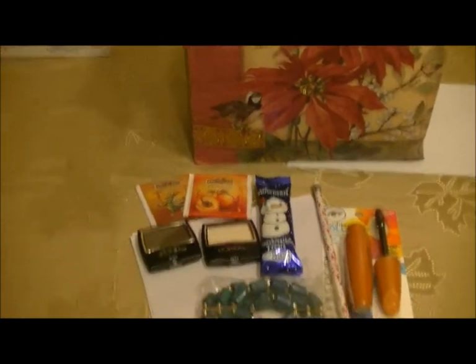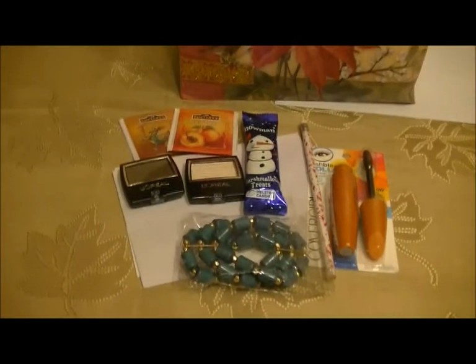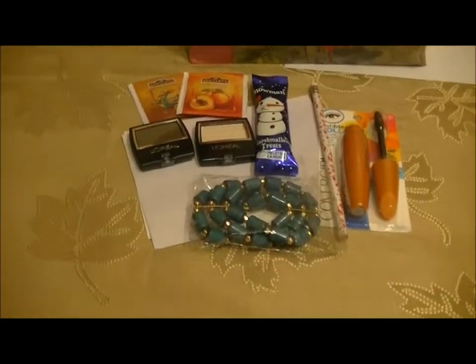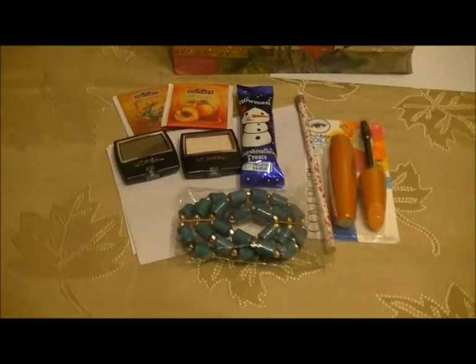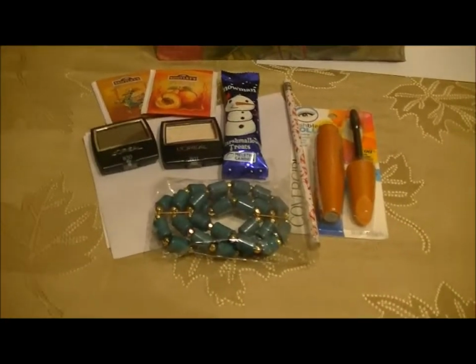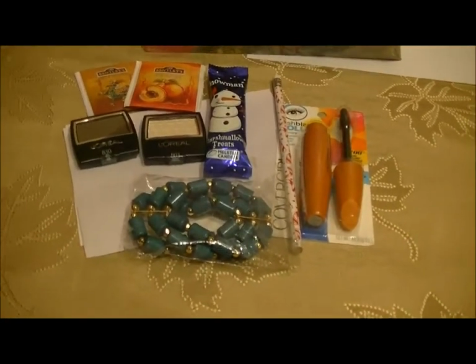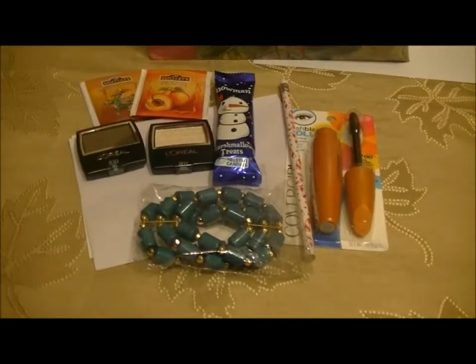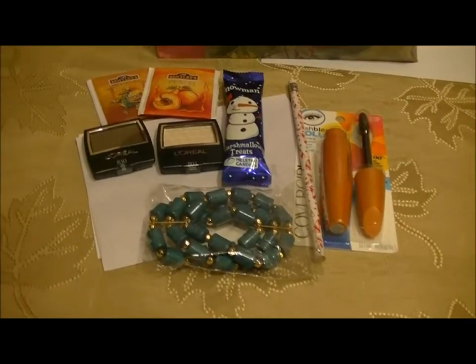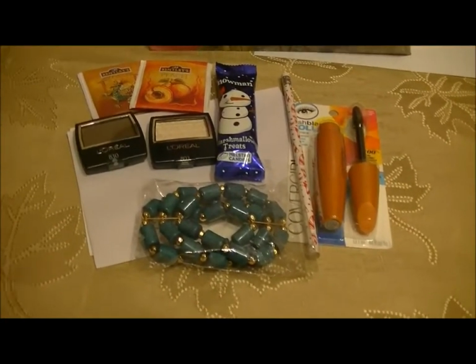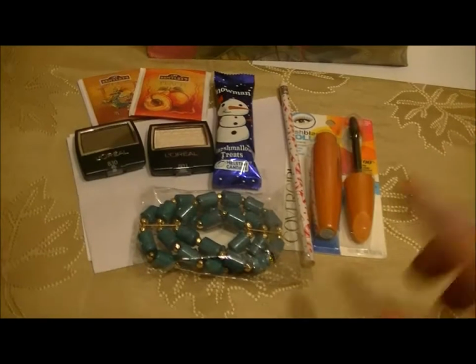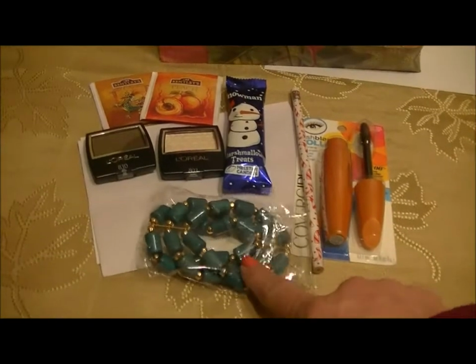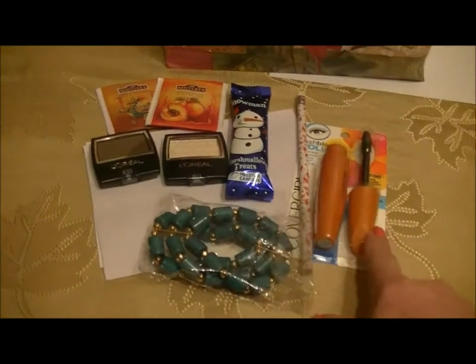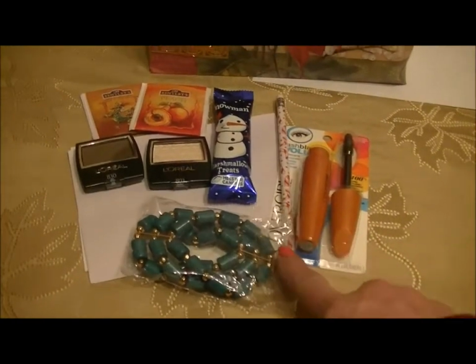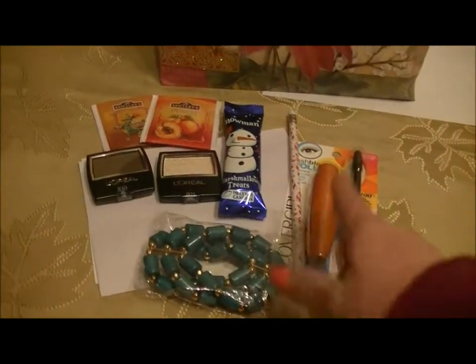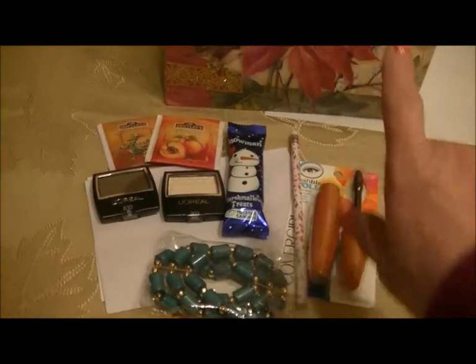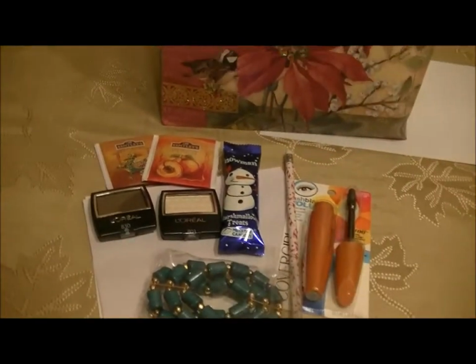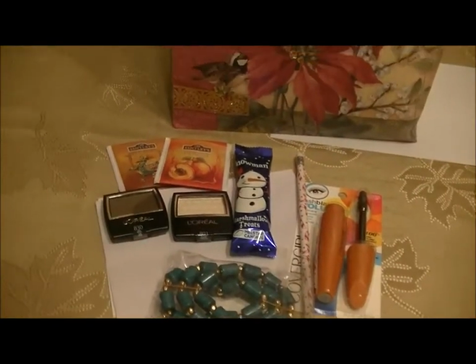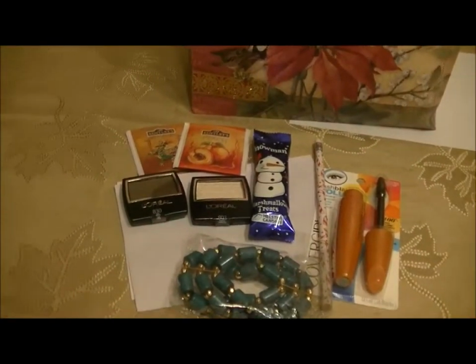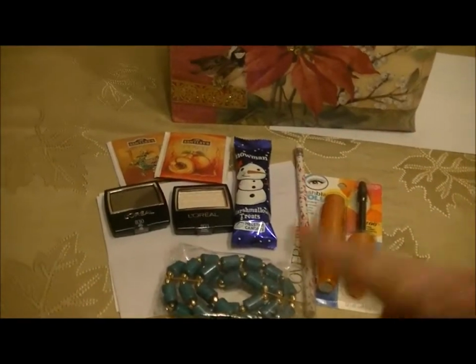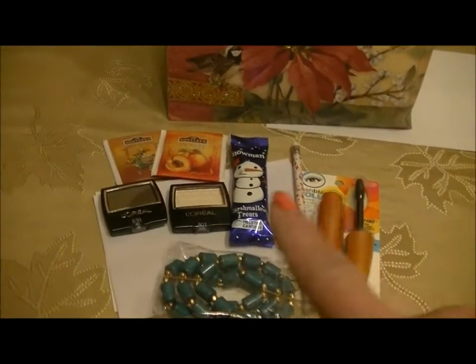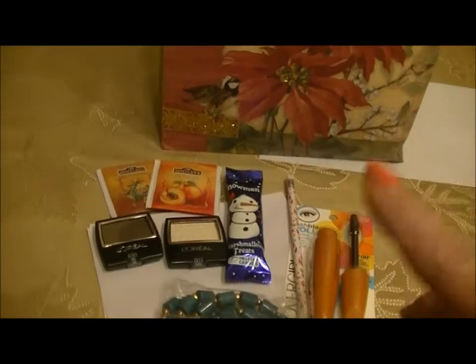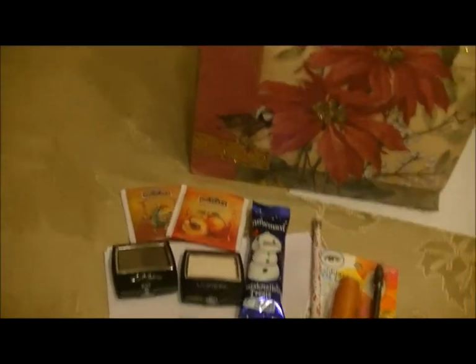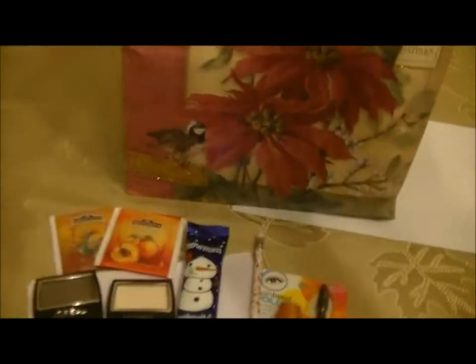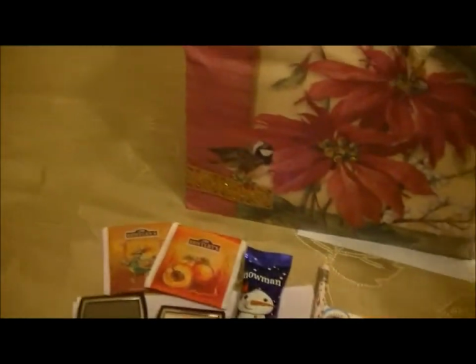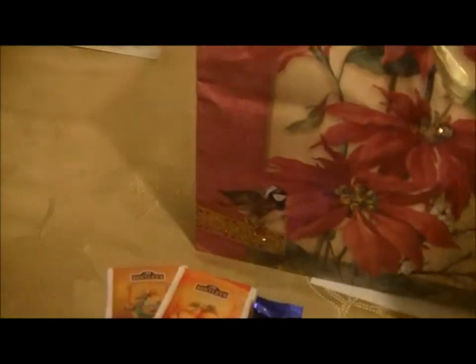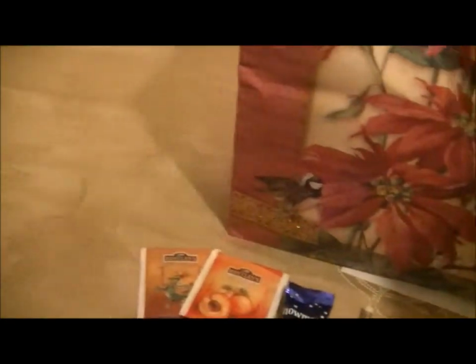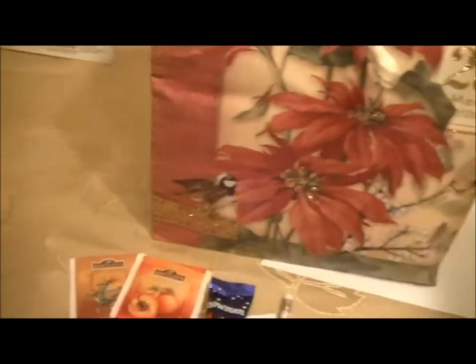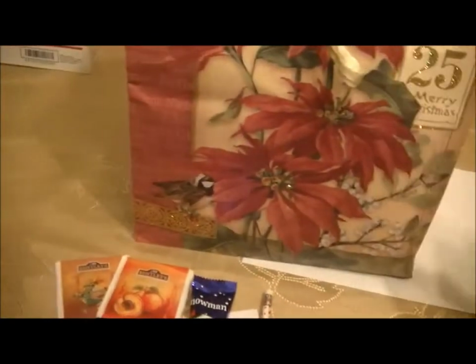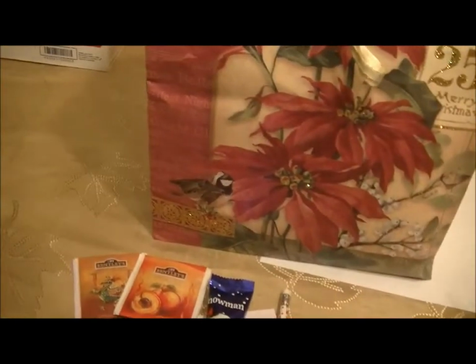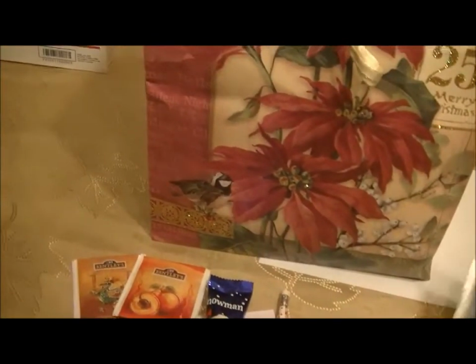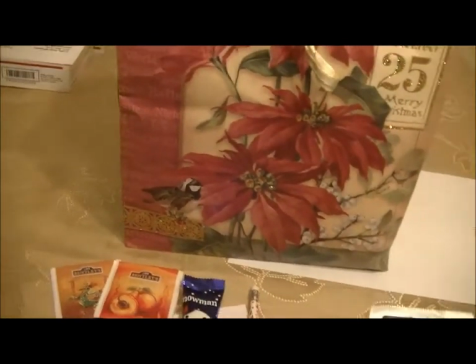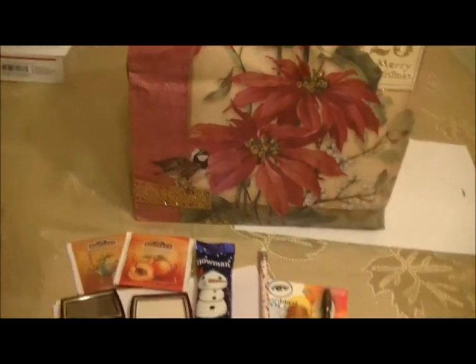So anyway, here we go. Here are all the items I had shown you before: the bracelet, the mascara, the pencil, the marshmallow snowman, the eyeshadows, and the little tease. I decided to go ahead and throw in a few more things.